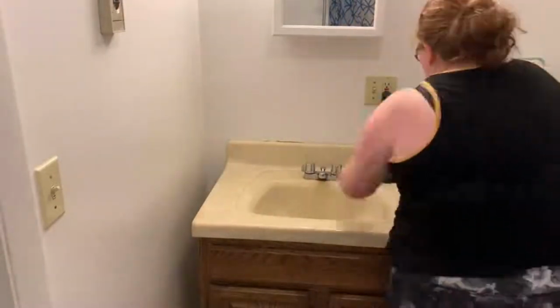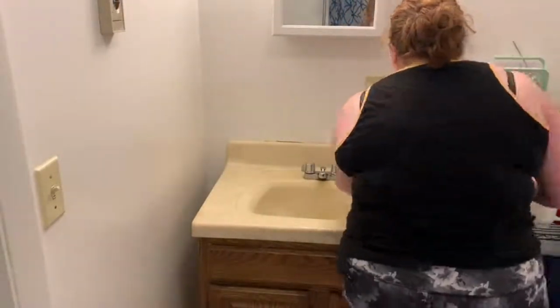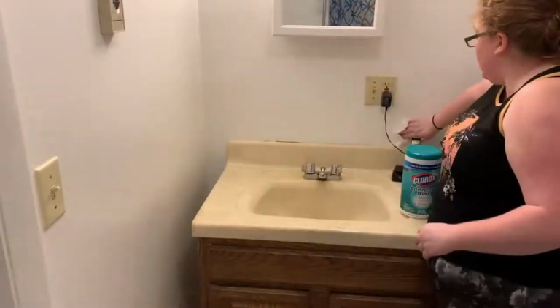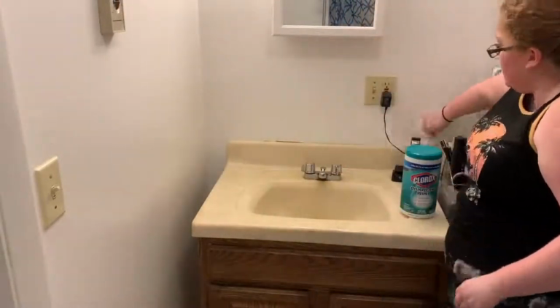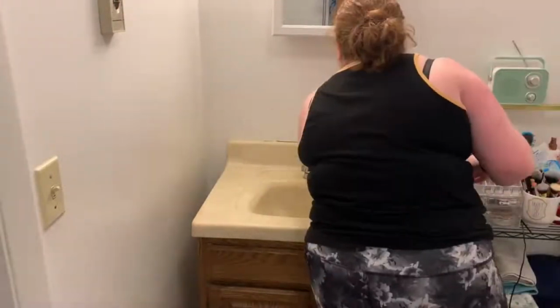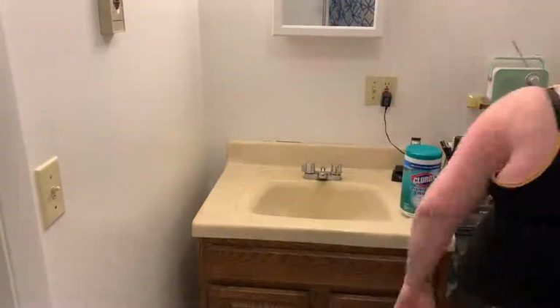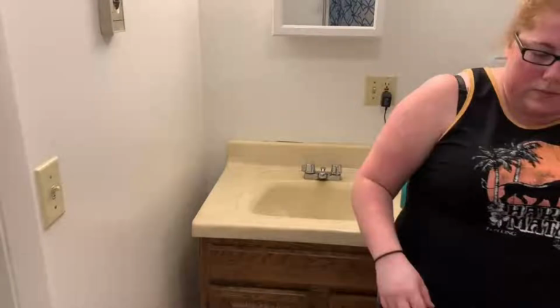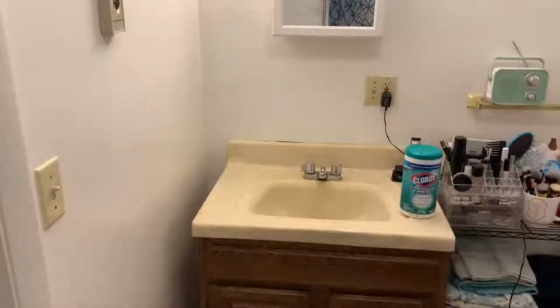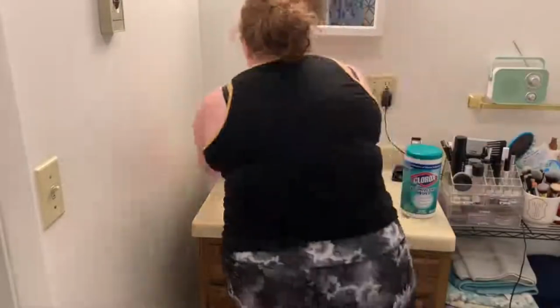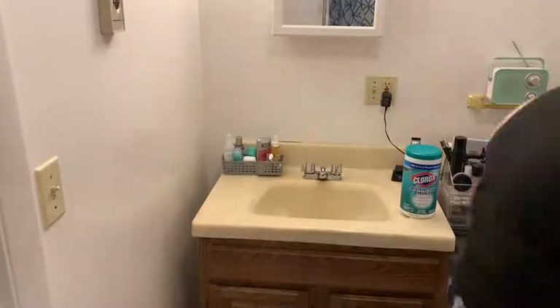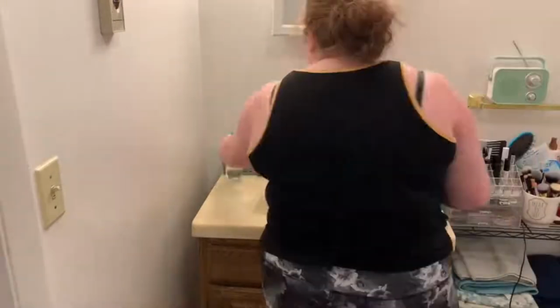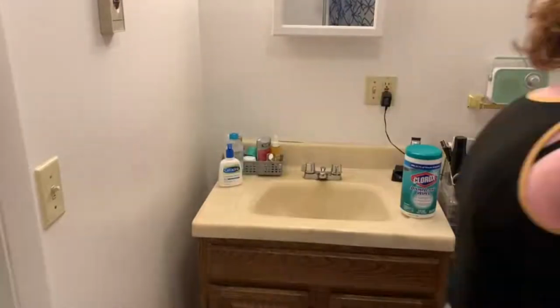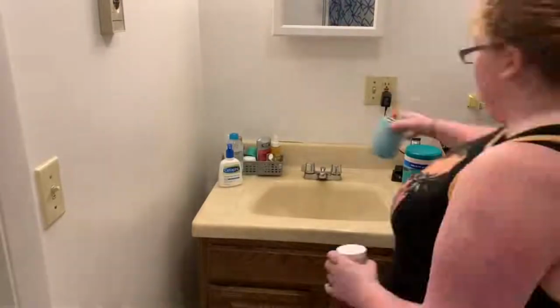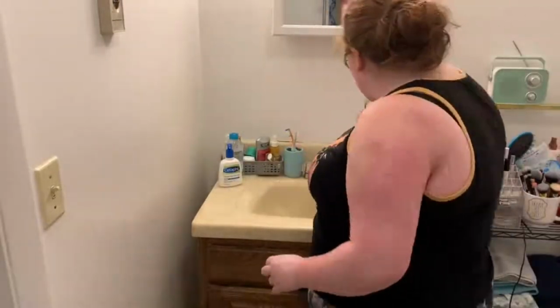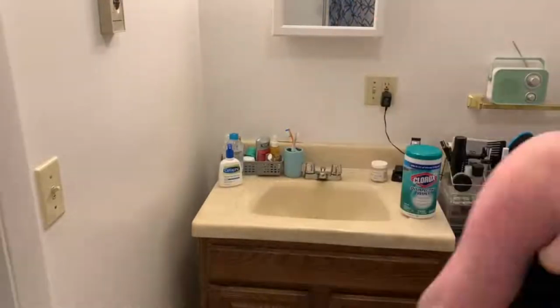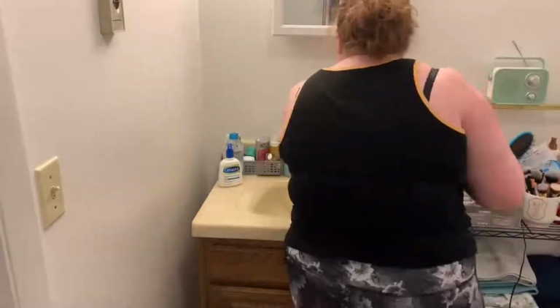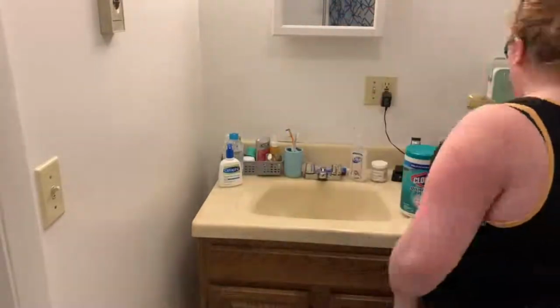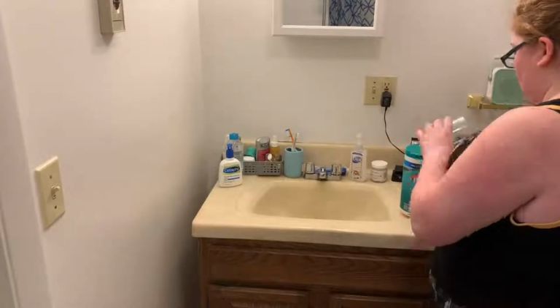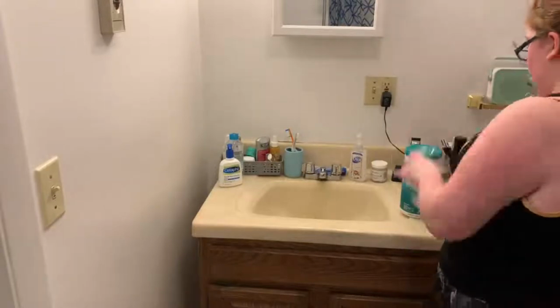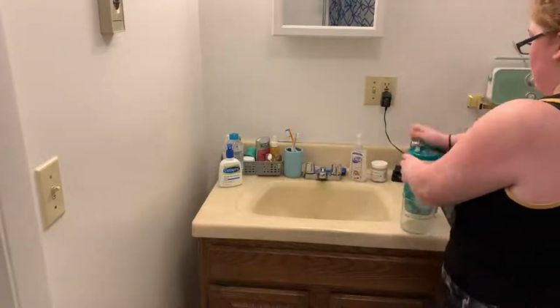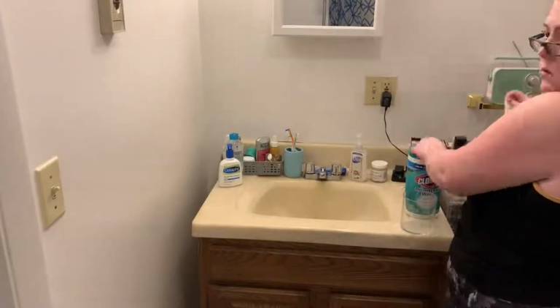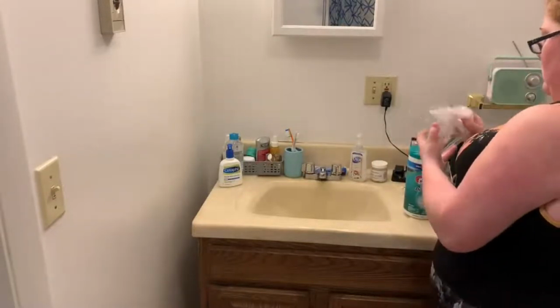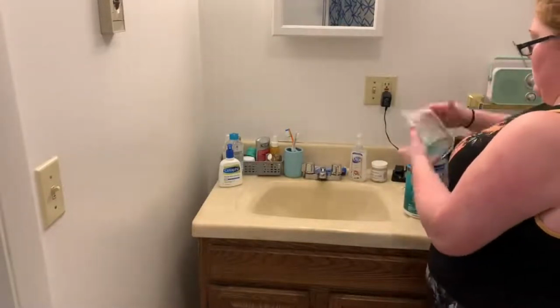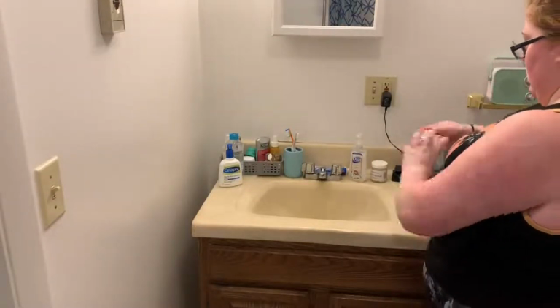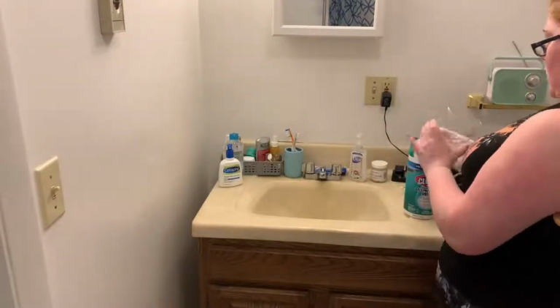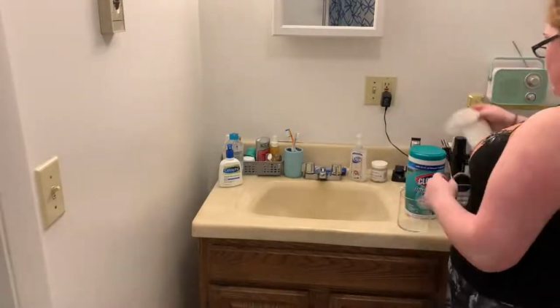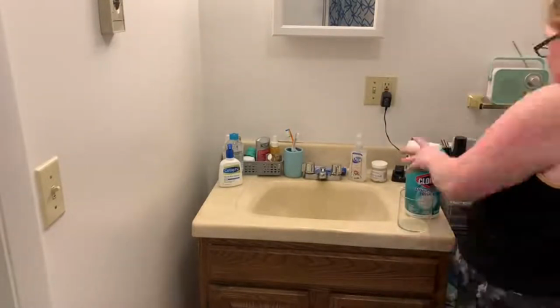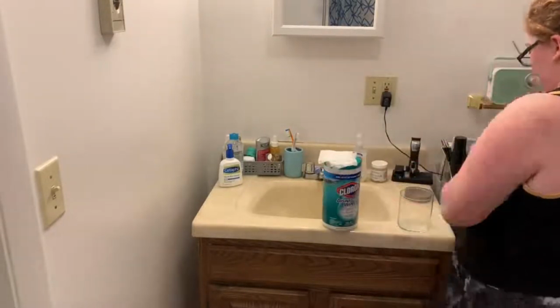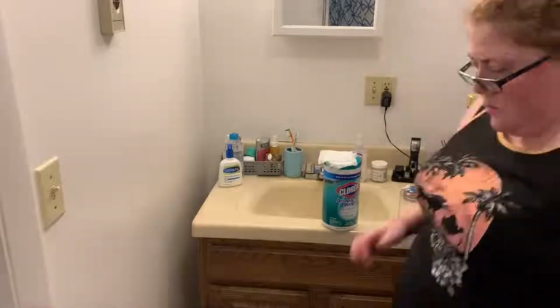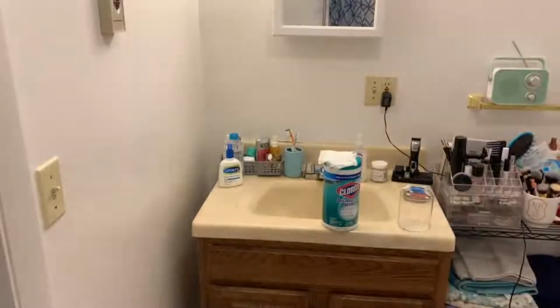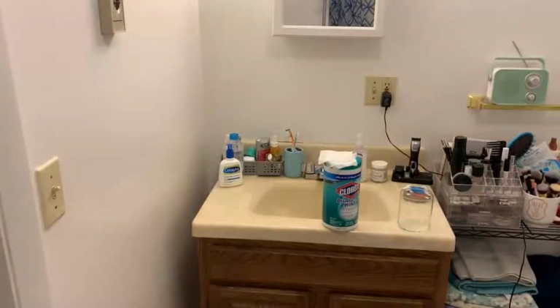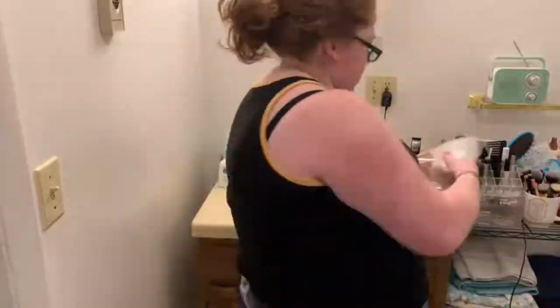I know they're not environmentally friendly, so forgive me for that. Then I'm wiping down the backsplash and the wall underneath my mirror, which I thought was kind of gross, so I gave it a quick wipe. Then I'm putting everything back onto the counter making sure it looks nice, and moving on to the area where the toilet is.